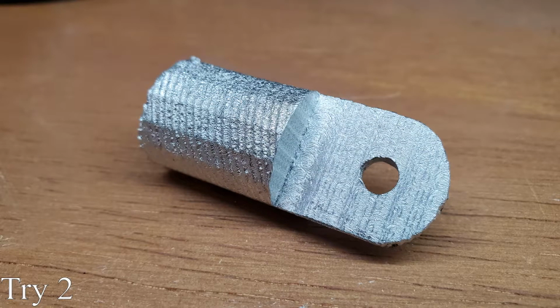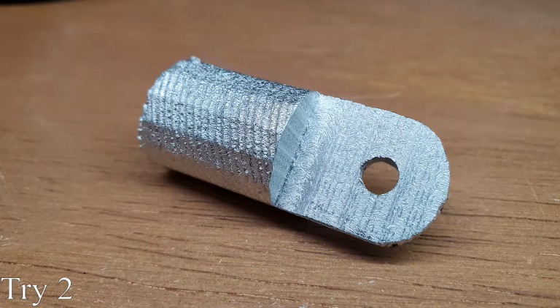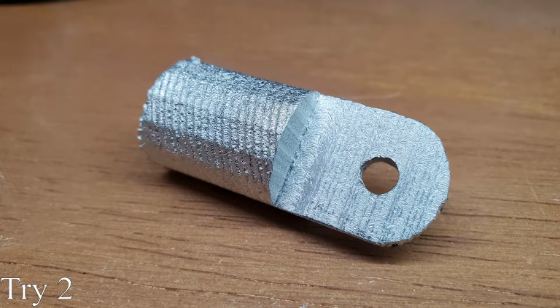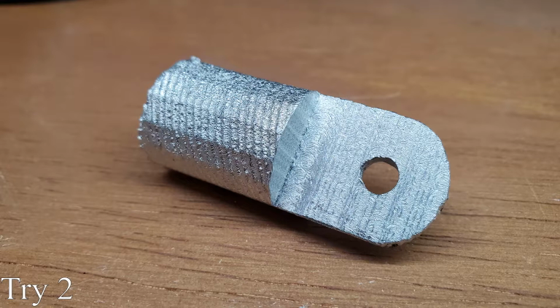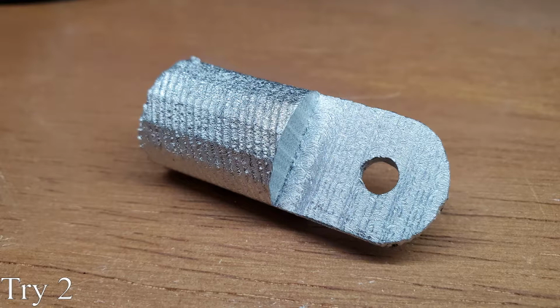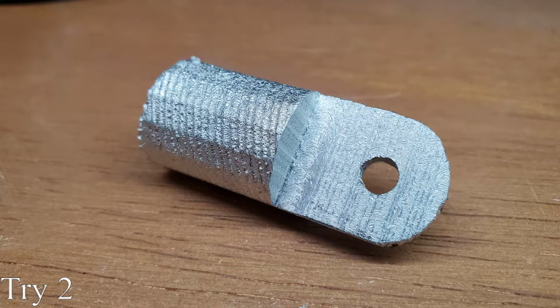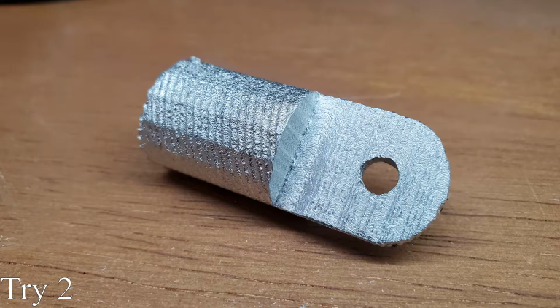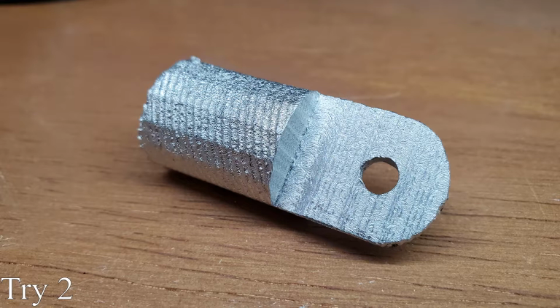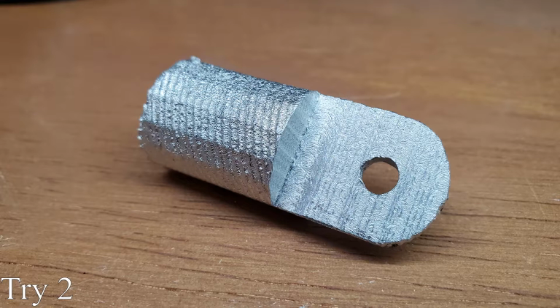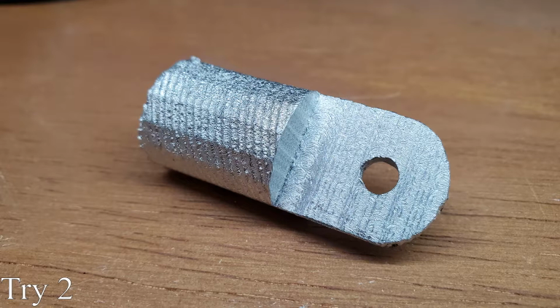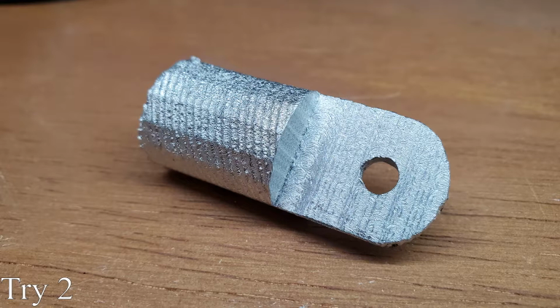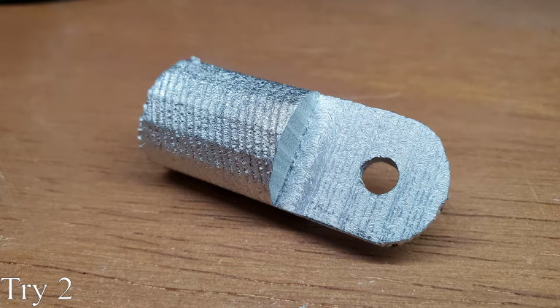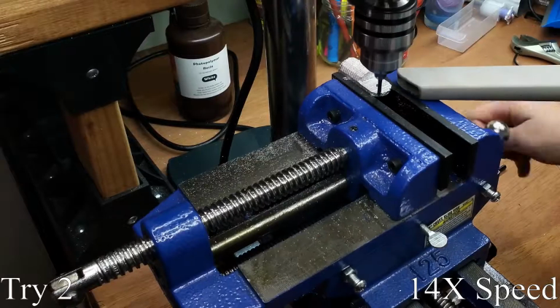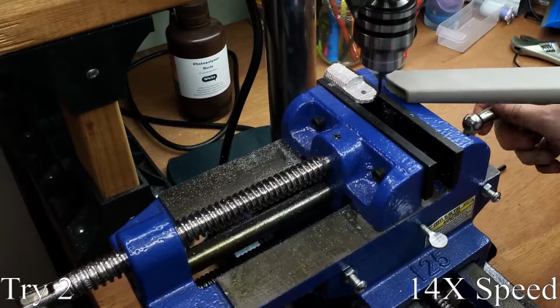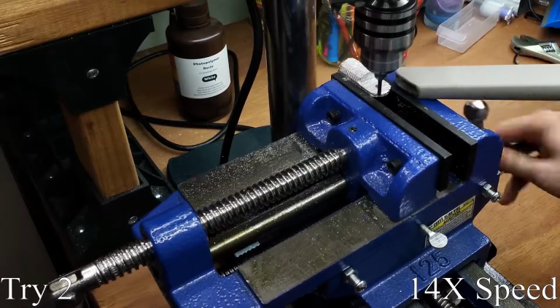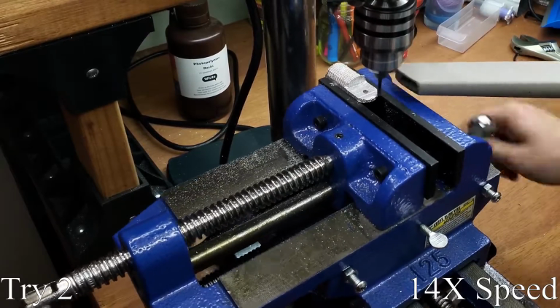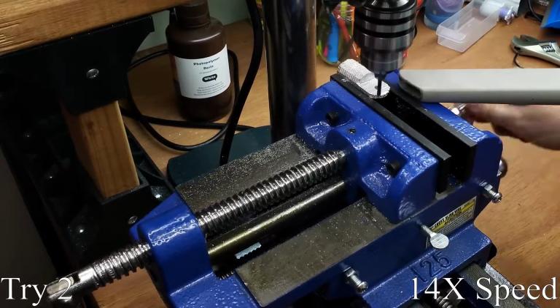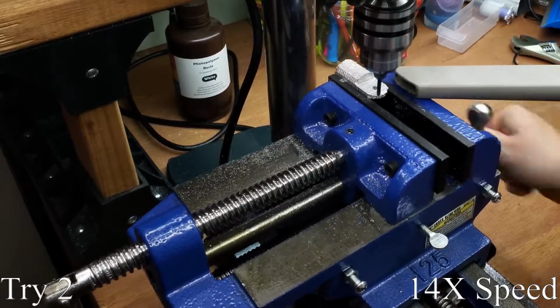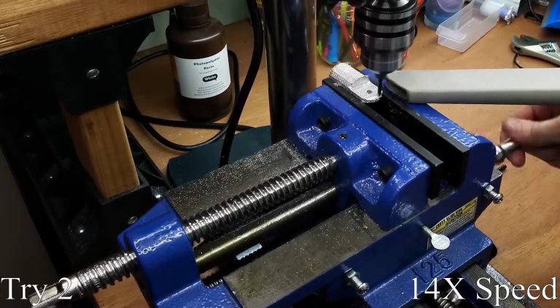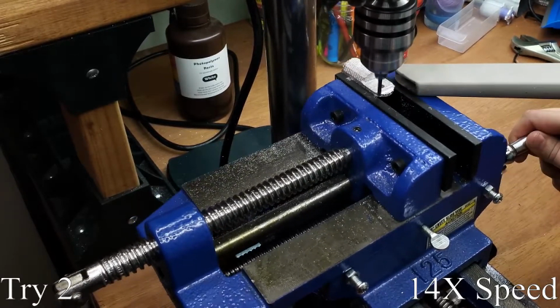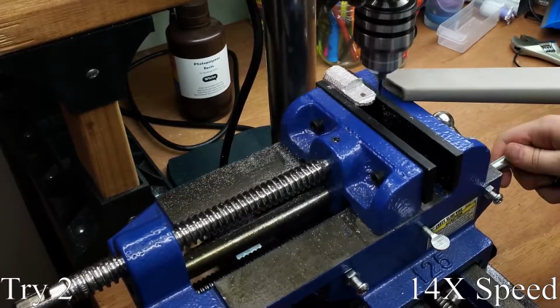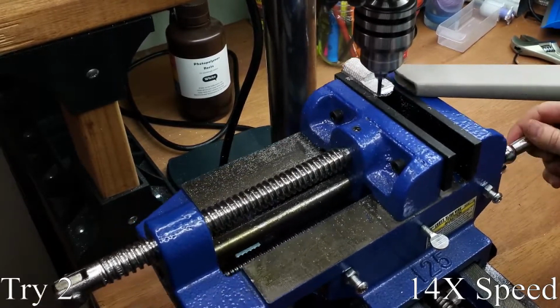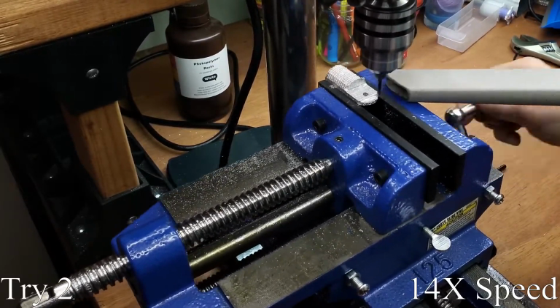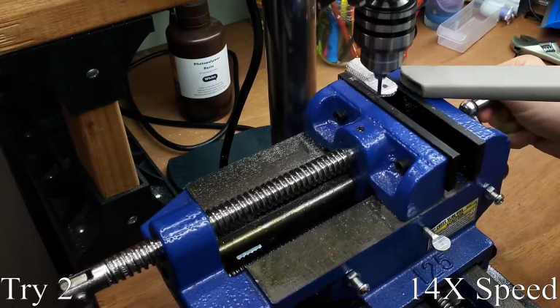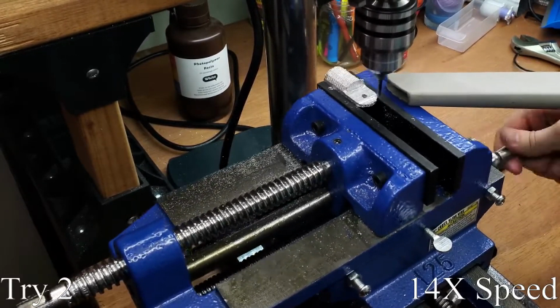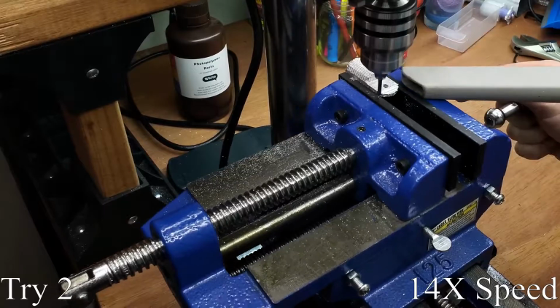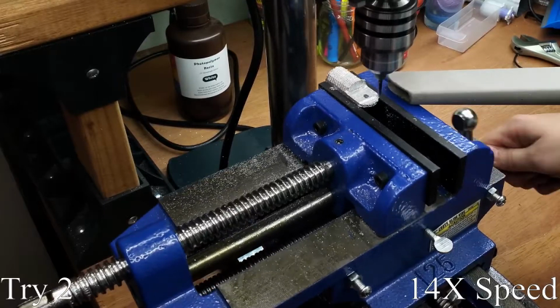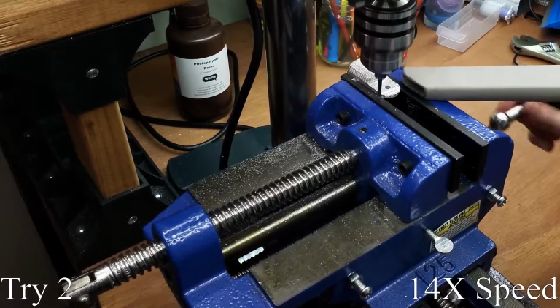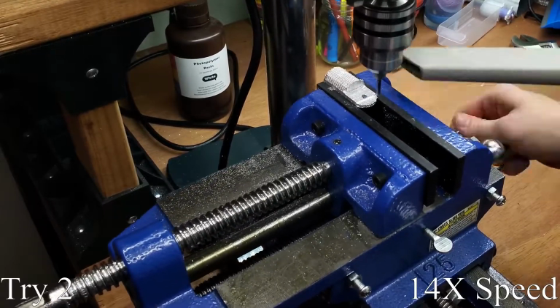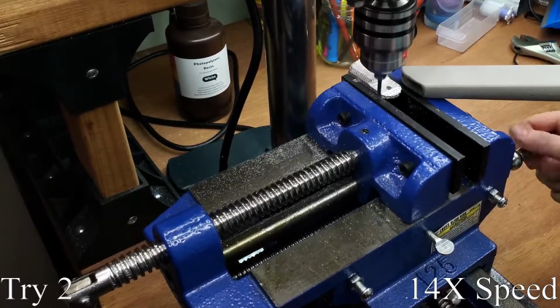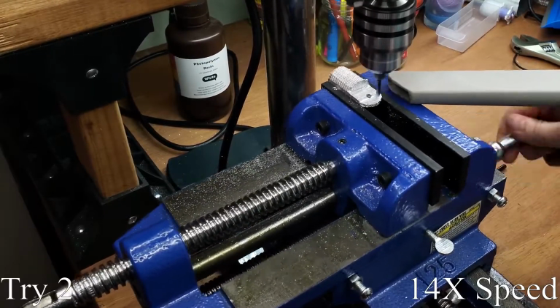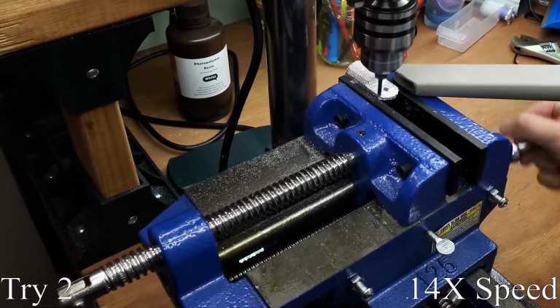It isn't a perfect surface finish, but it can easily be smoothed out with a file and sandpaper. The bit isn't able to pull itself into the material like it did before. Obviously, this setup can't move much metal and has its issues.